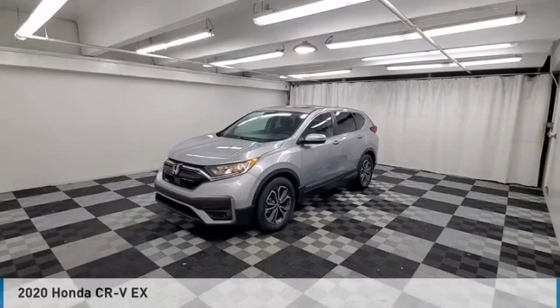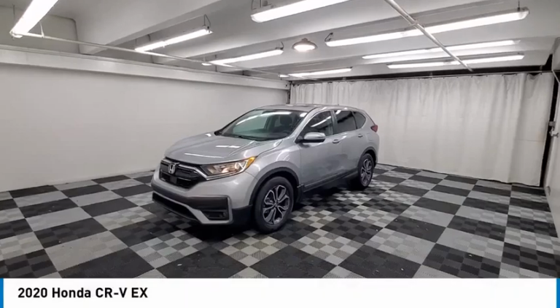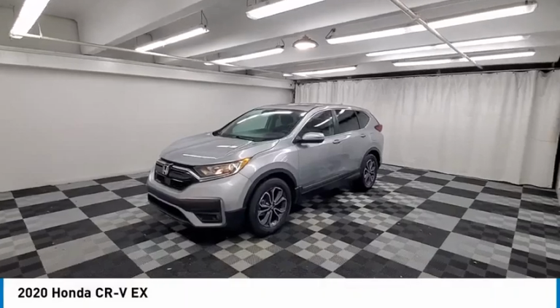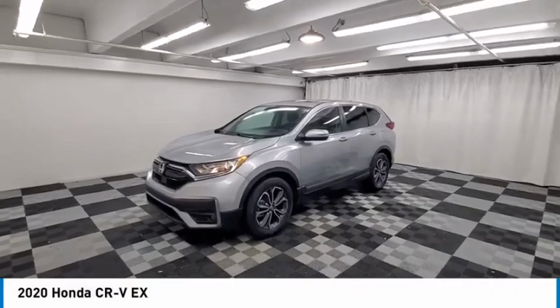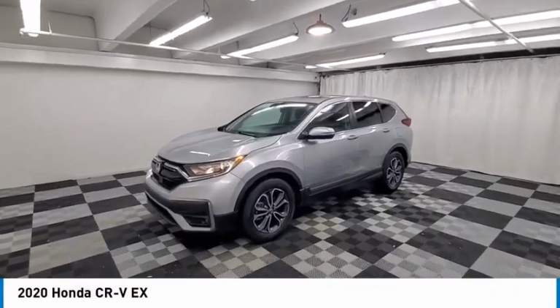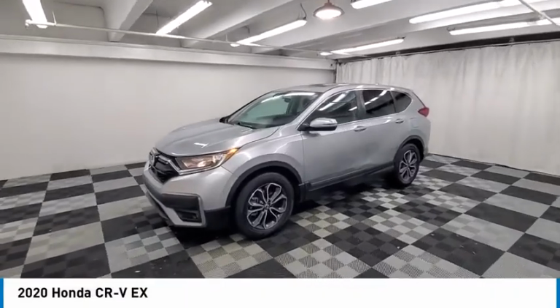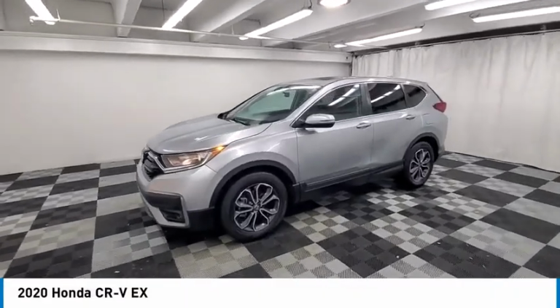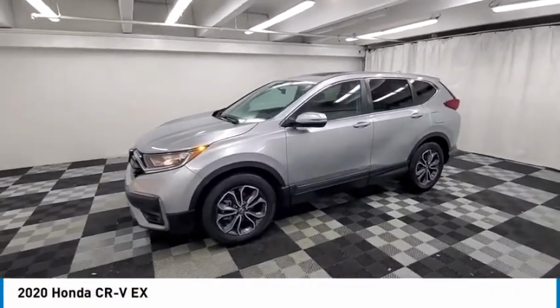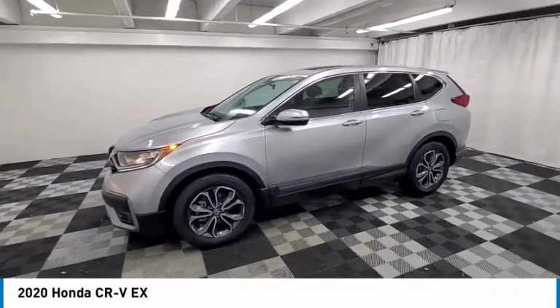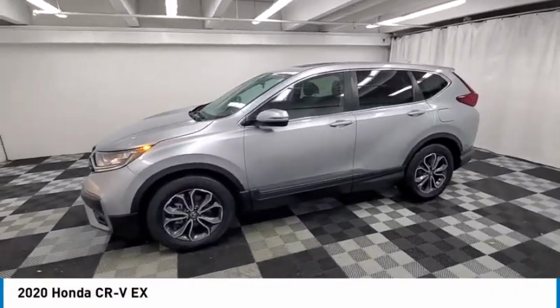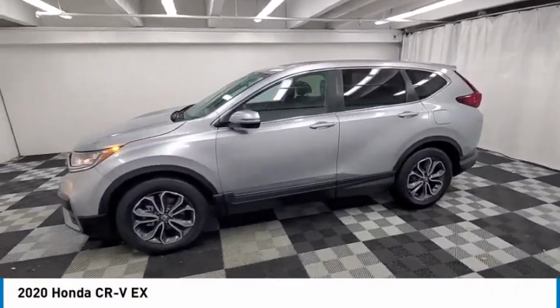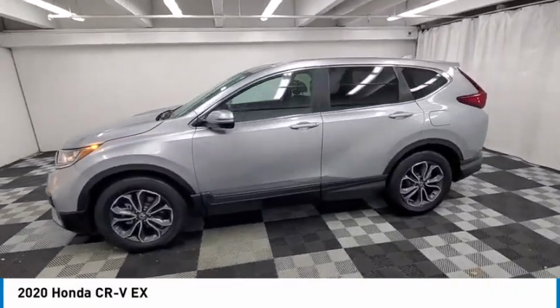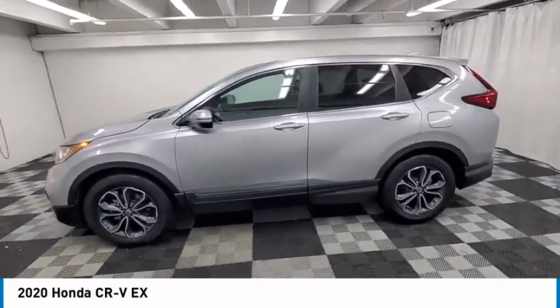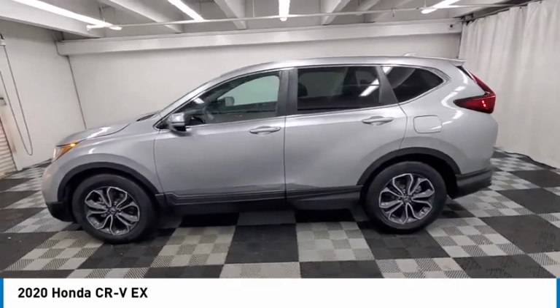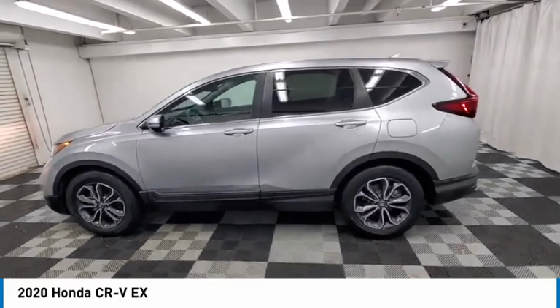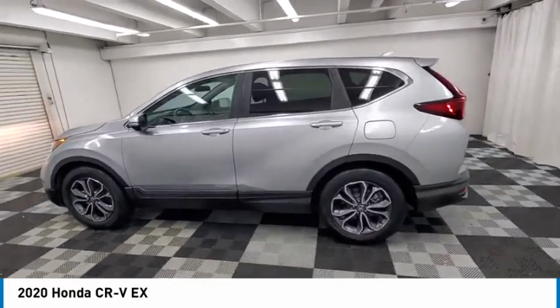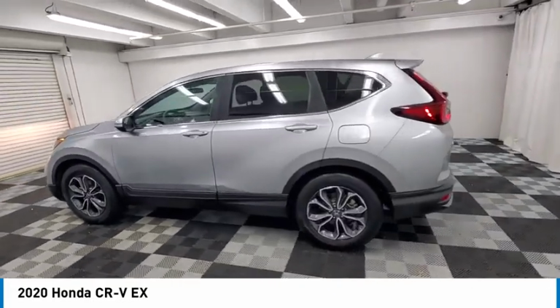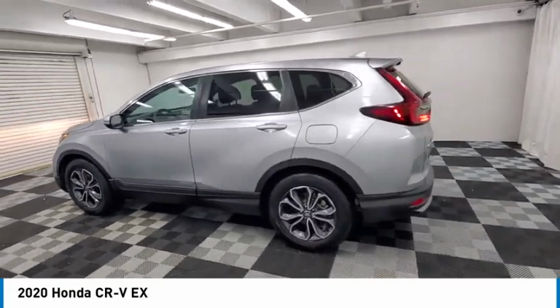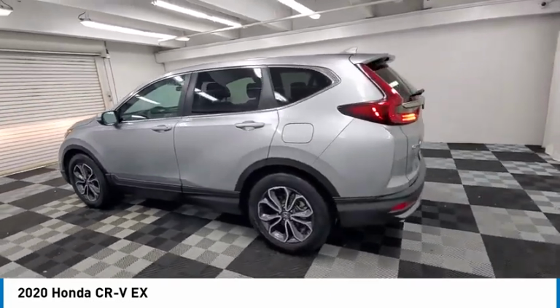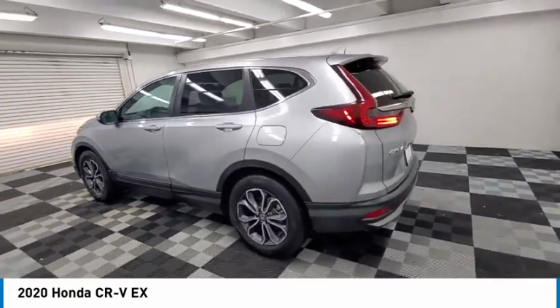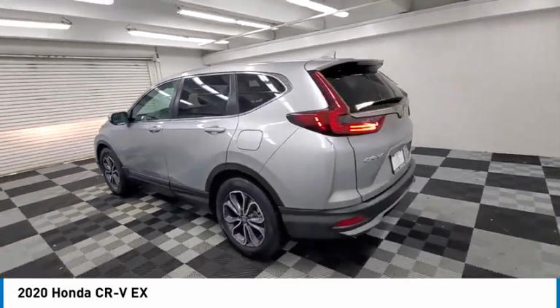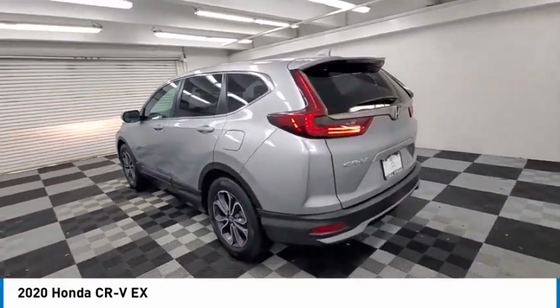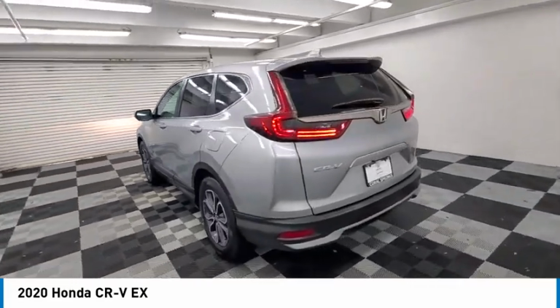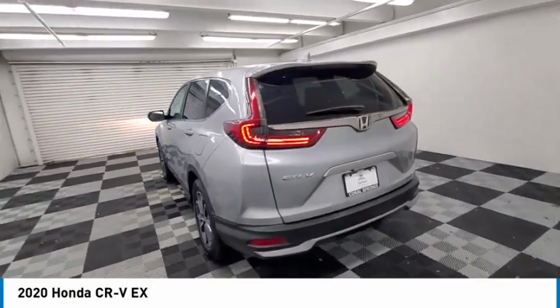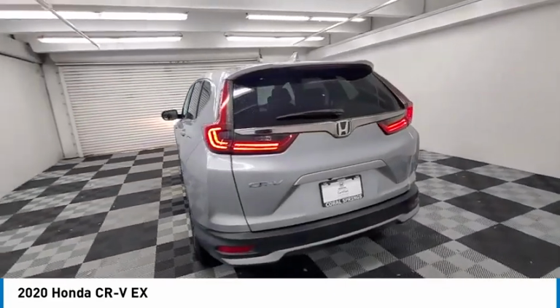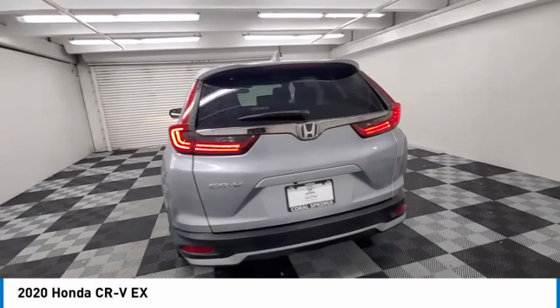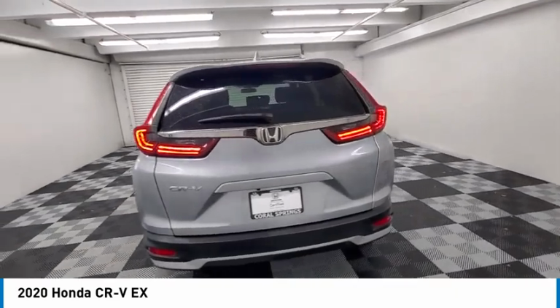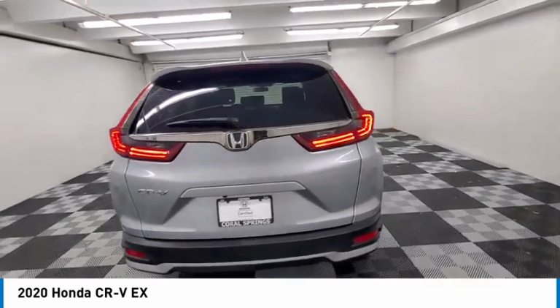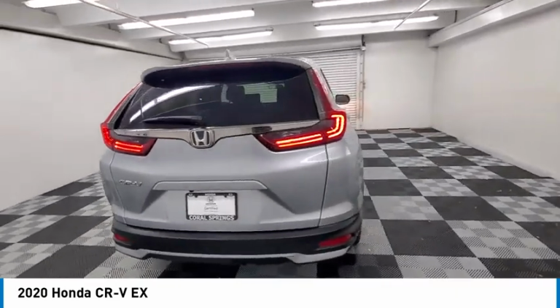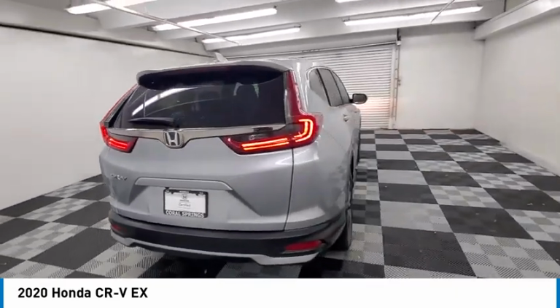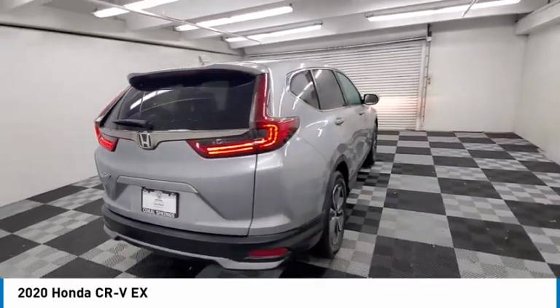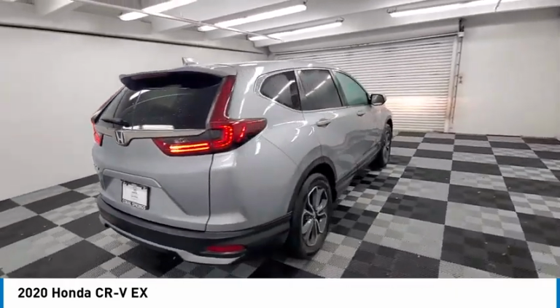Stop by and take a look at the 2020 CR-V — a top recommended vehicle because of its car-like driving manners, good value, cool technology, and comfy interior.